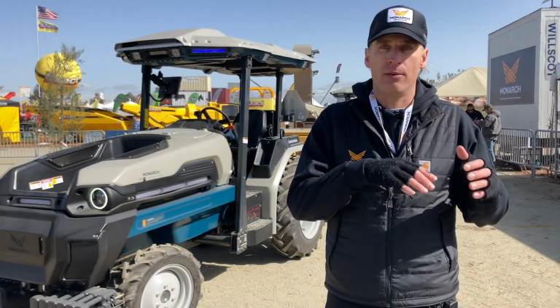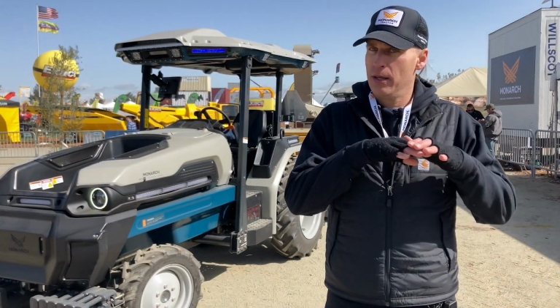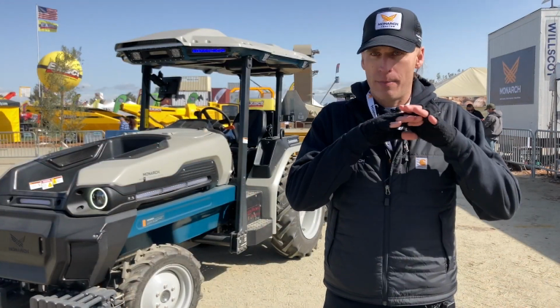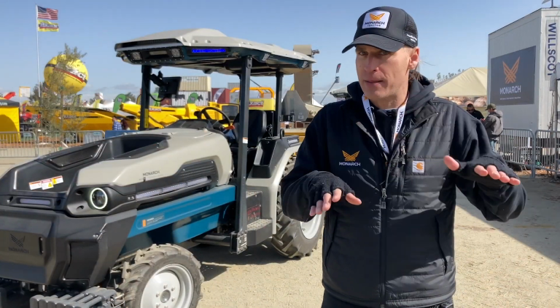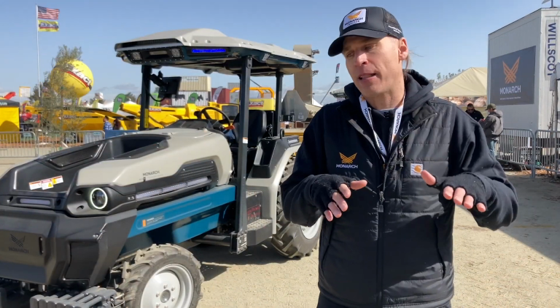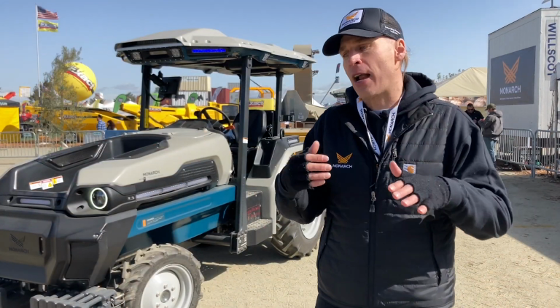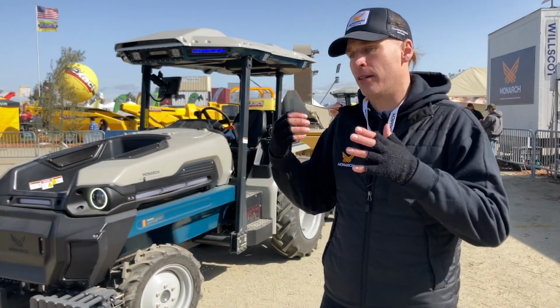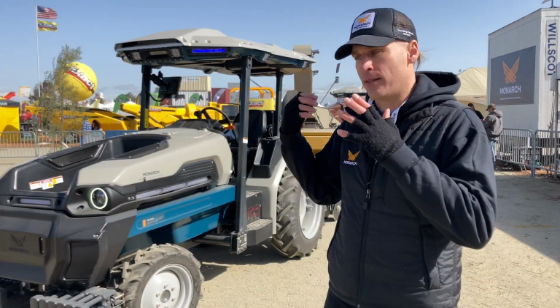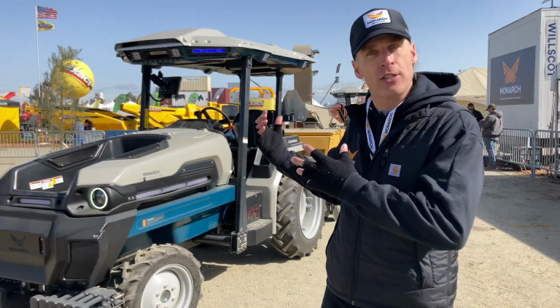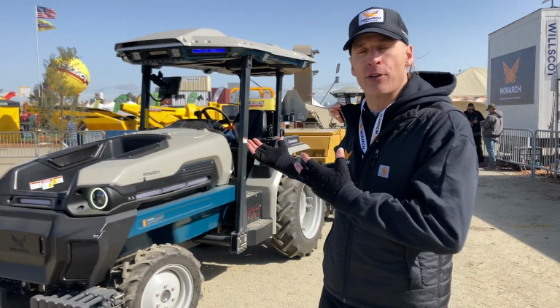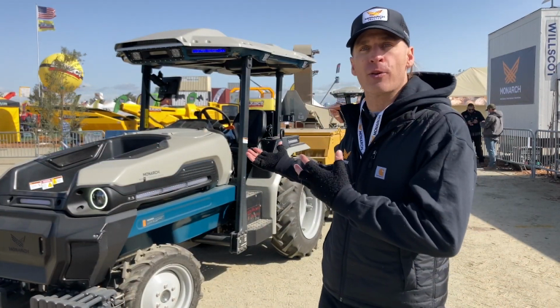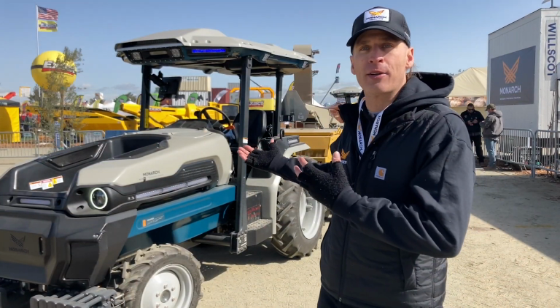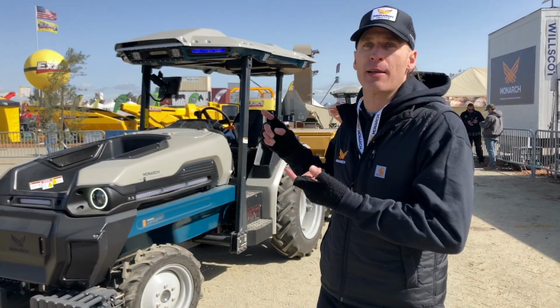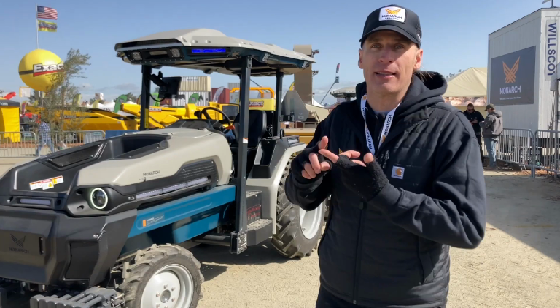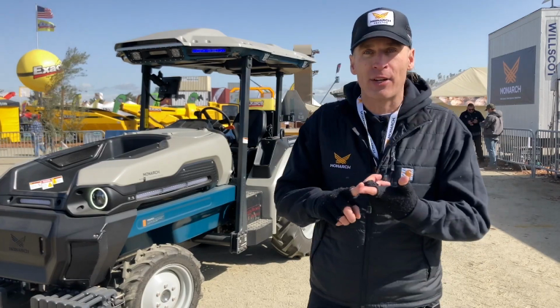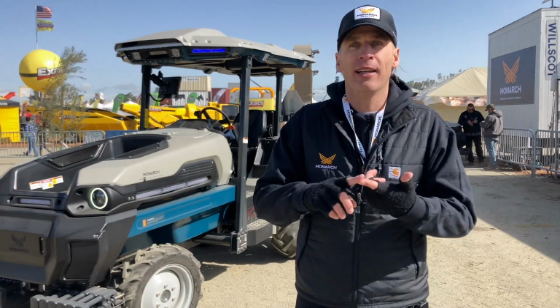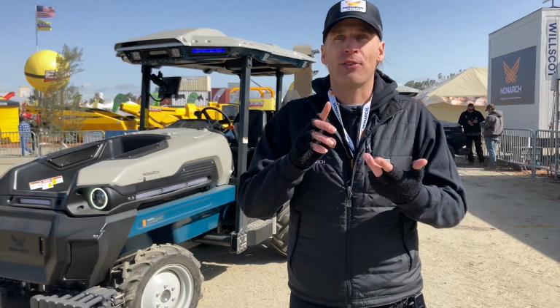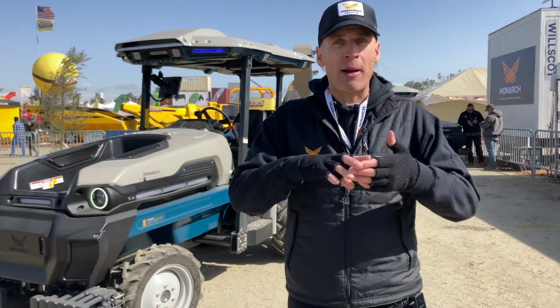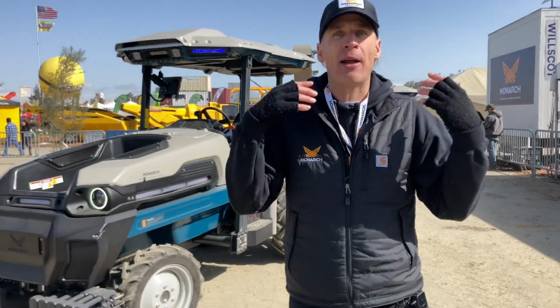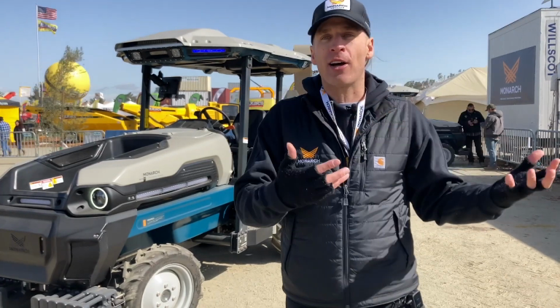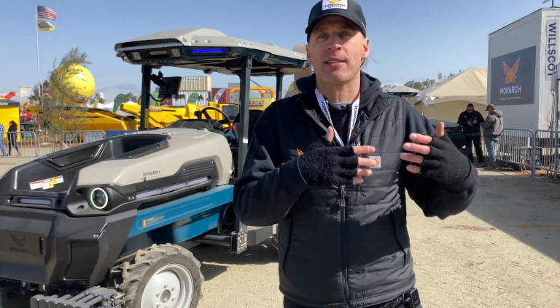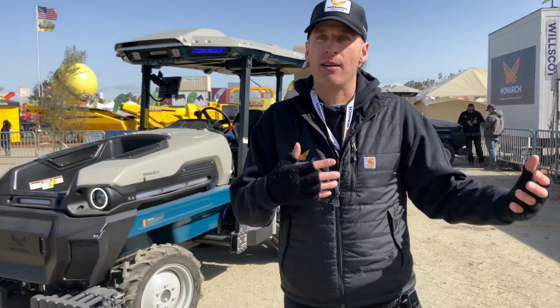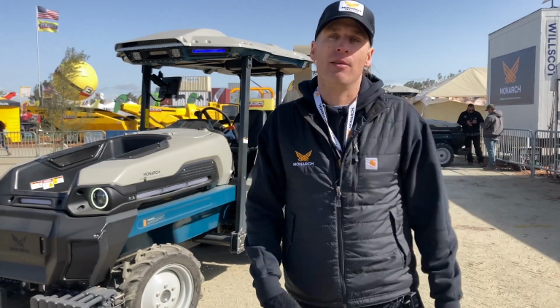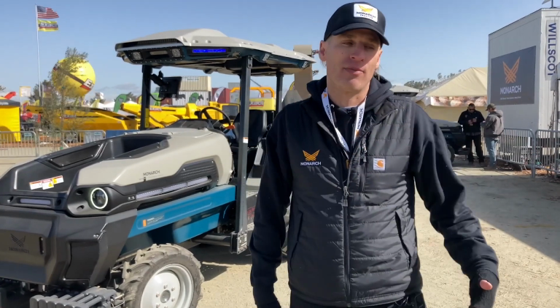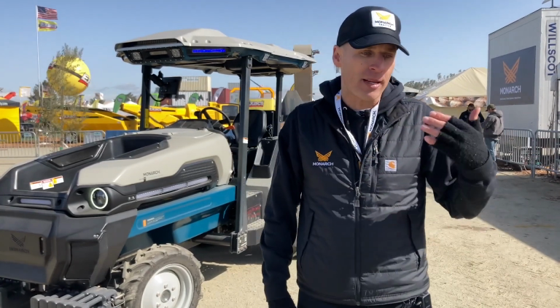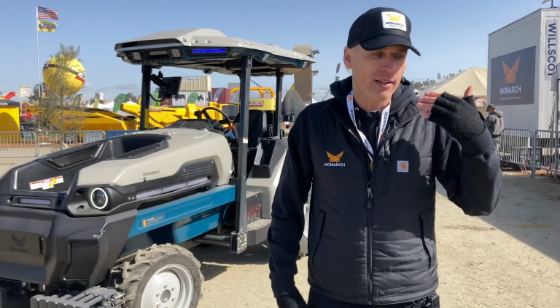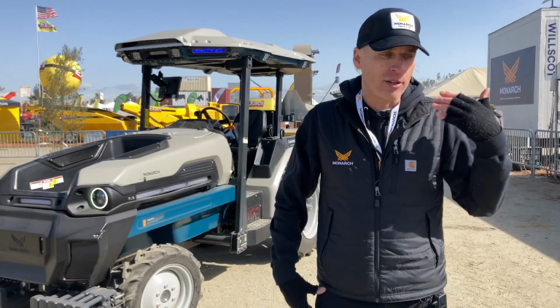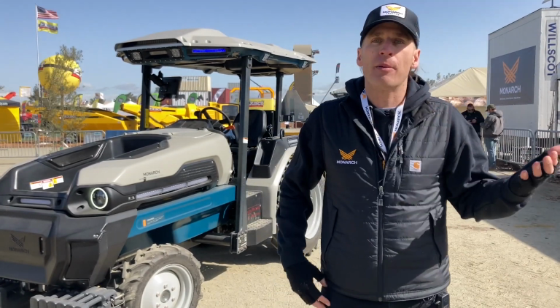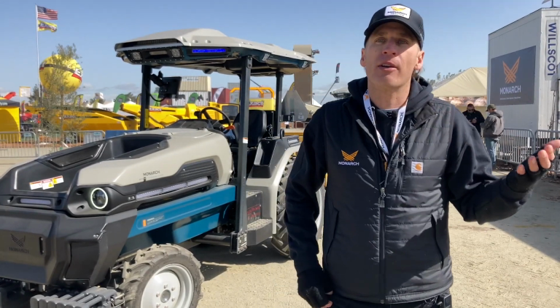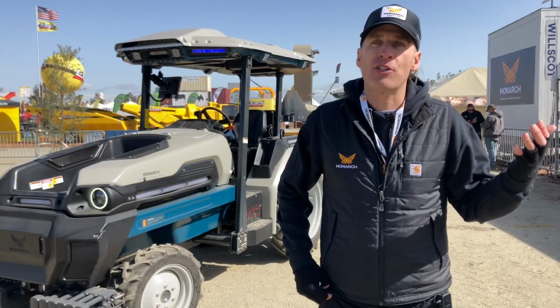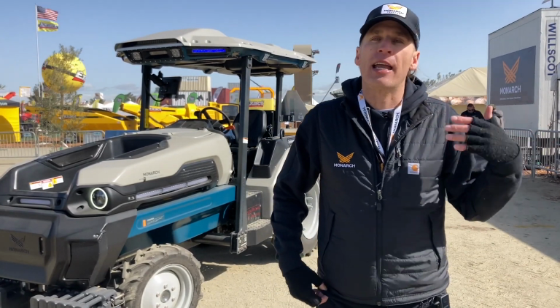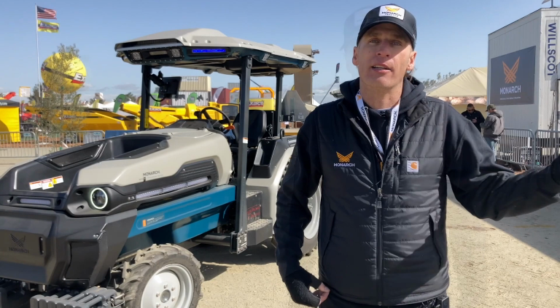The best thing about the tractor is it's just like your normal tractor, except it's electric, drive-by-wire, autonomous, etc. So it makes farming incredibly more efficient and cleaner.